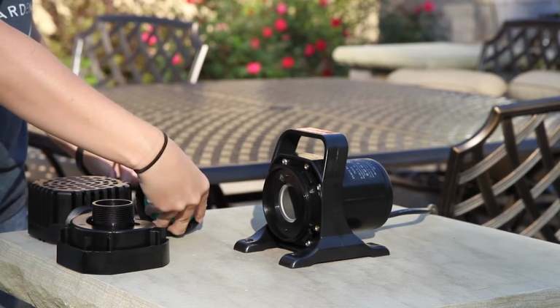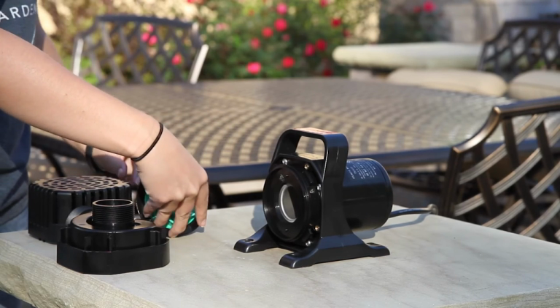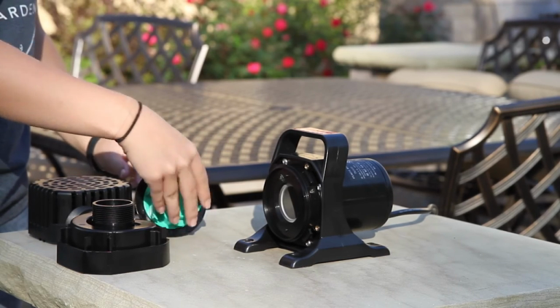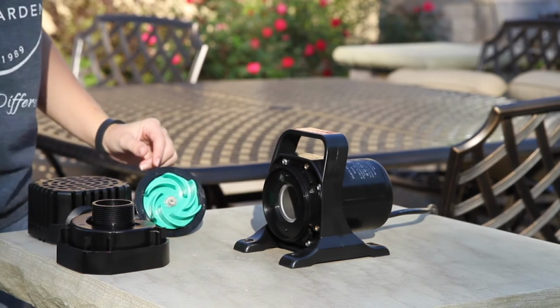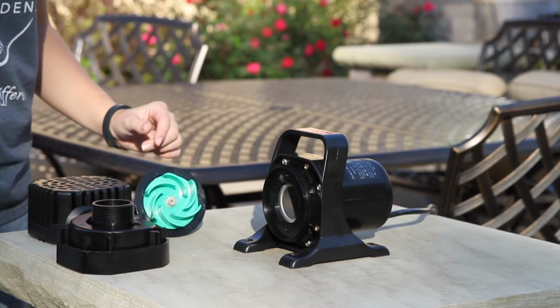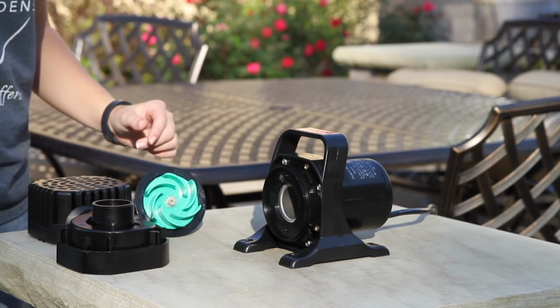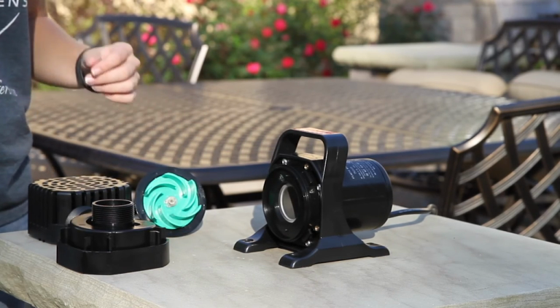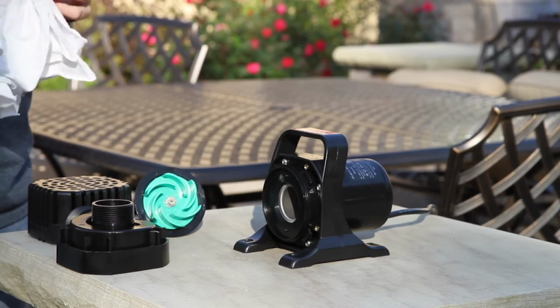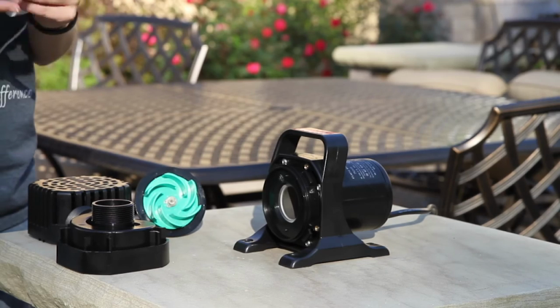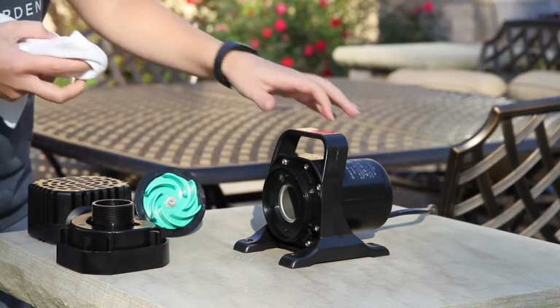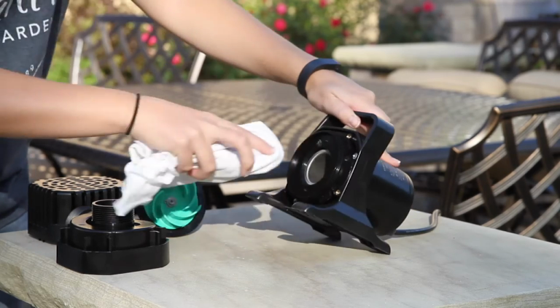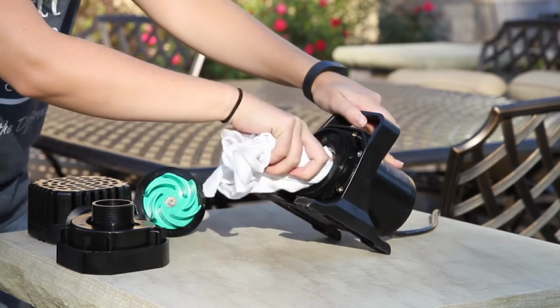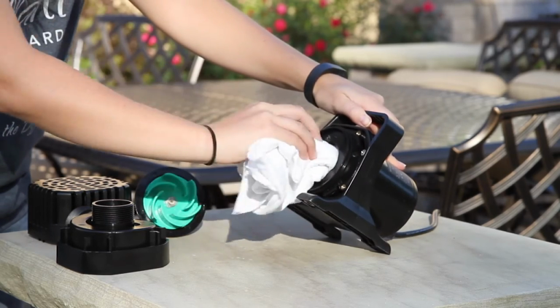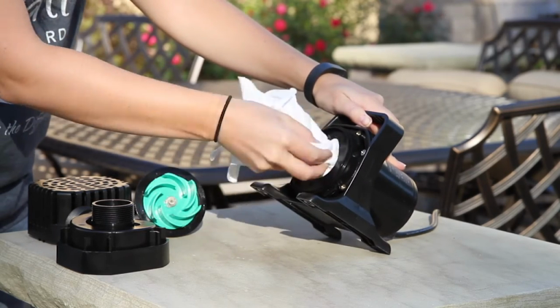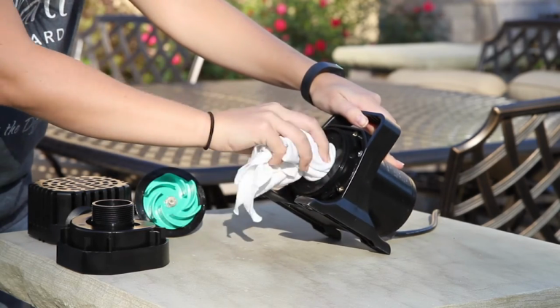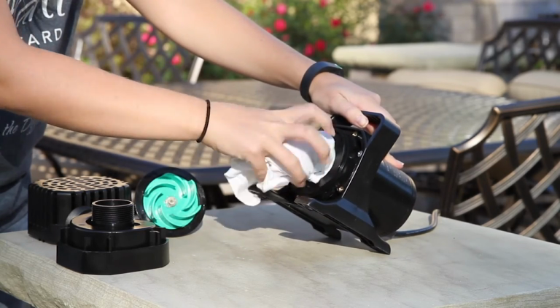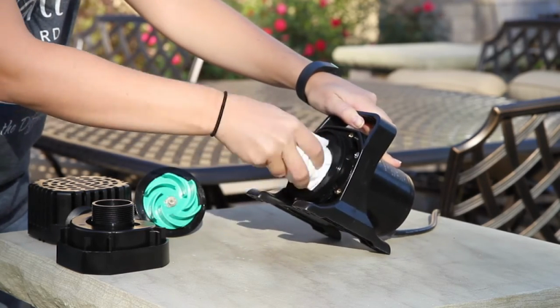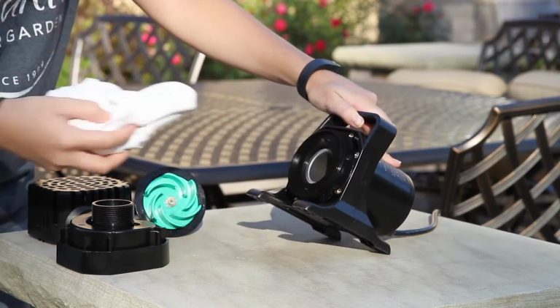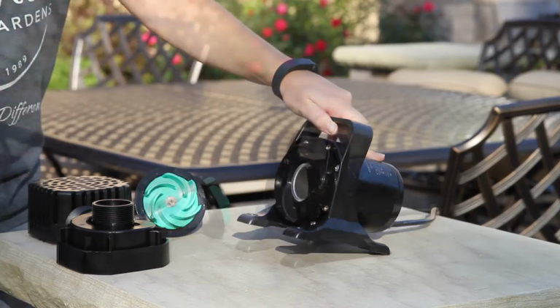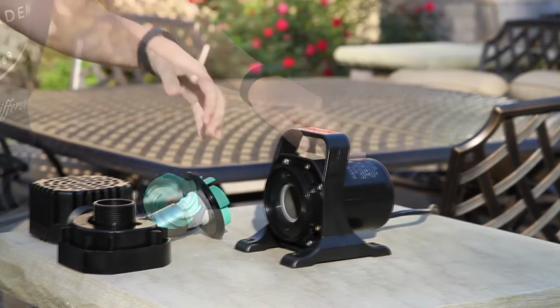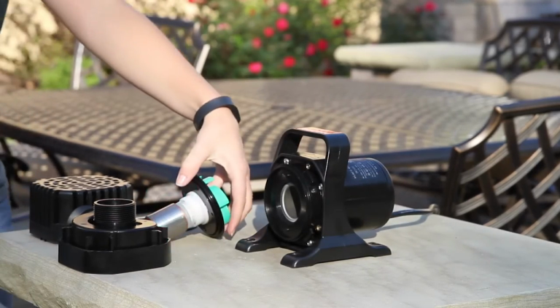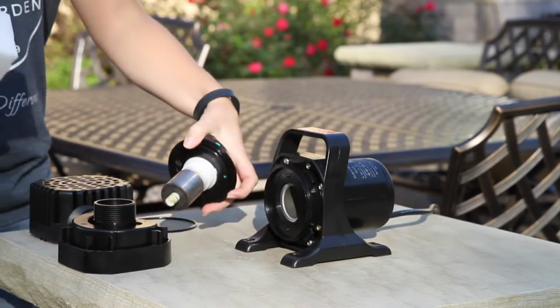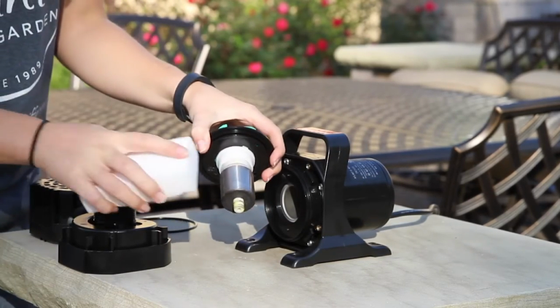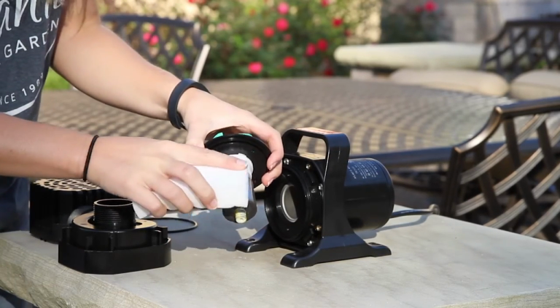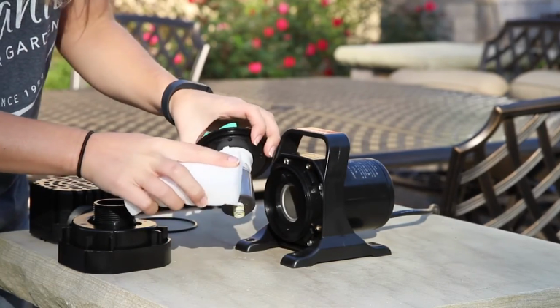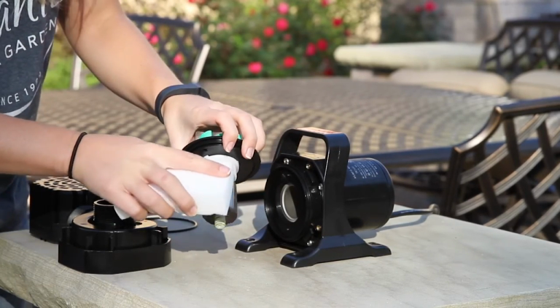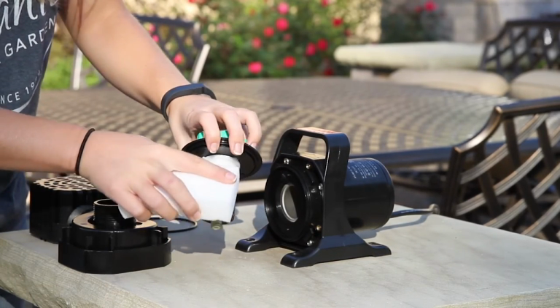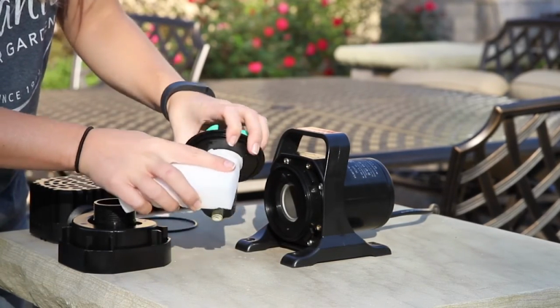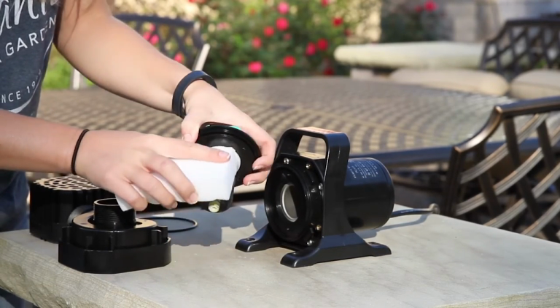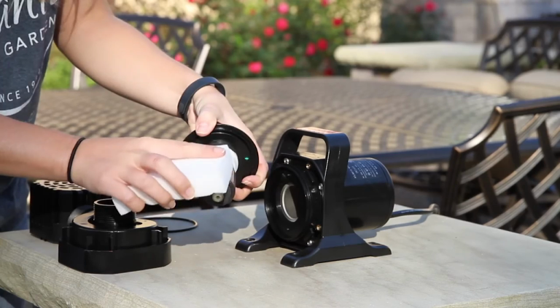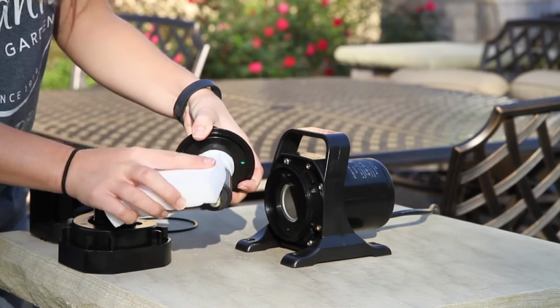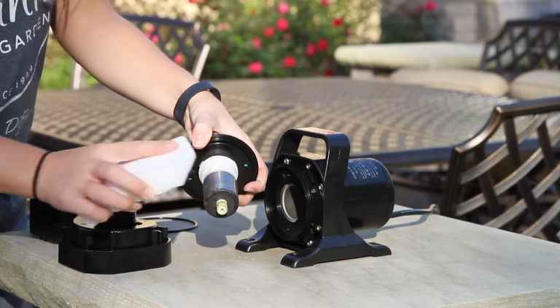Remove any debris from the inside of the pump where the rotor sits with a sponge or scotch-brite pad with vinegar or a calcium lime remover. Clean the rotor with a sponge or scotch-brite pad with vinegar or calcium lime remover.